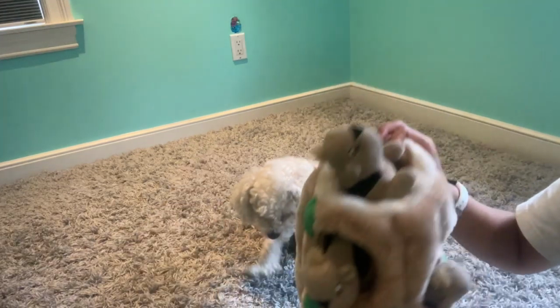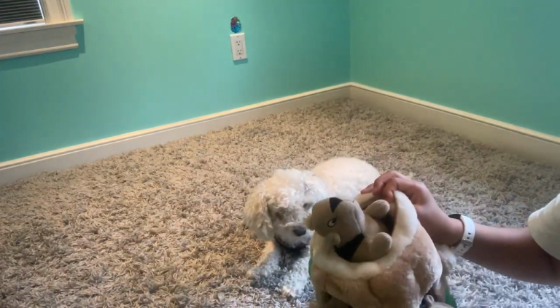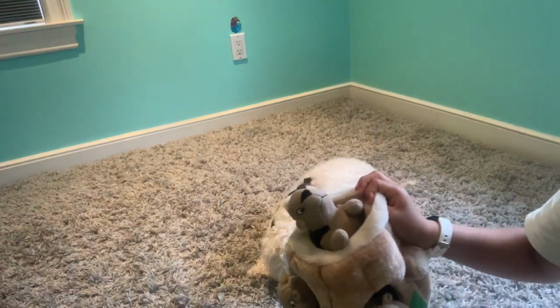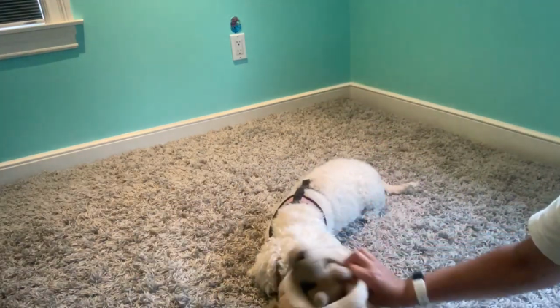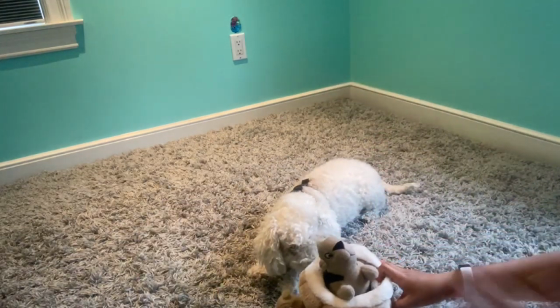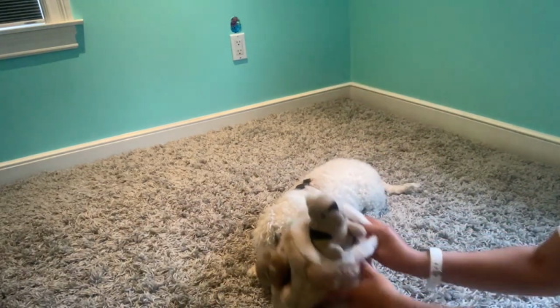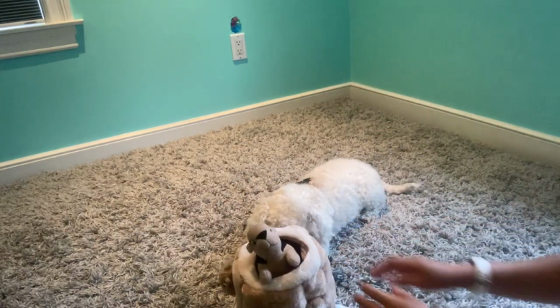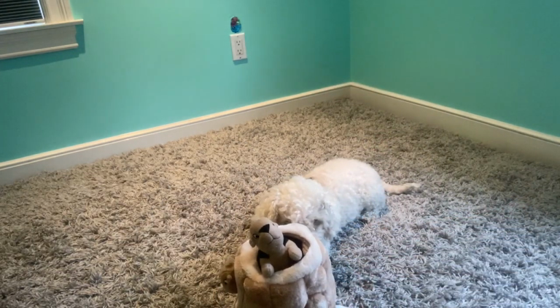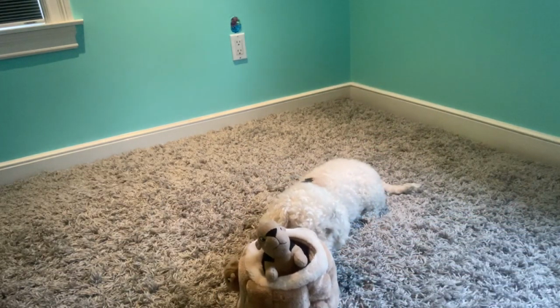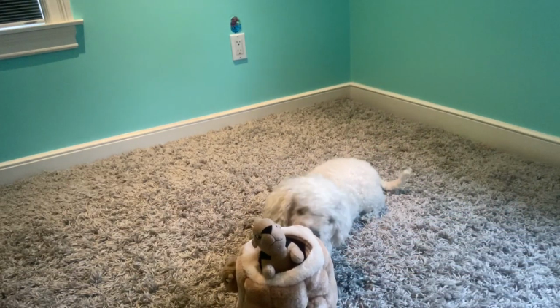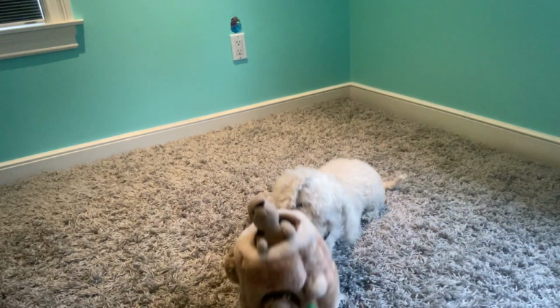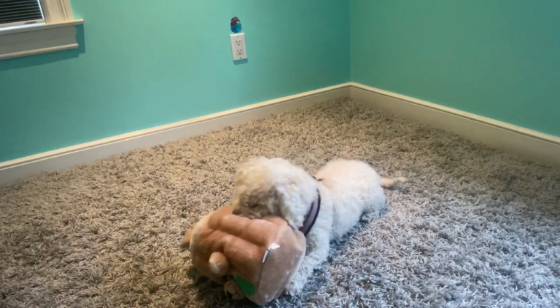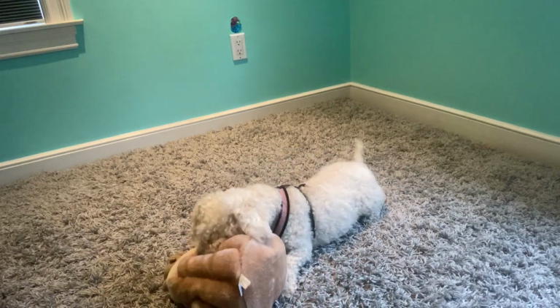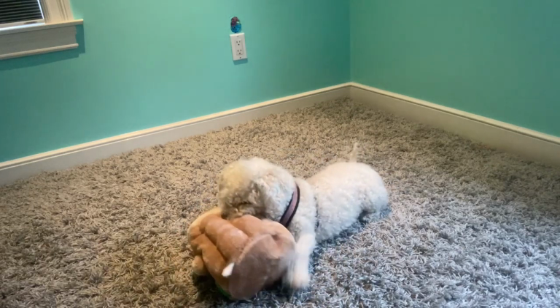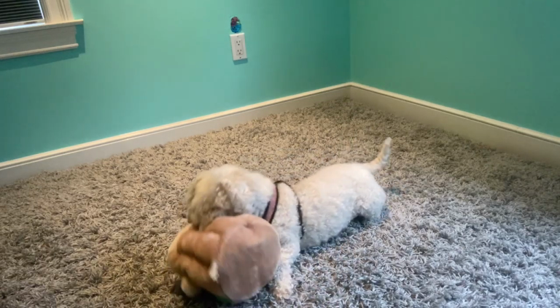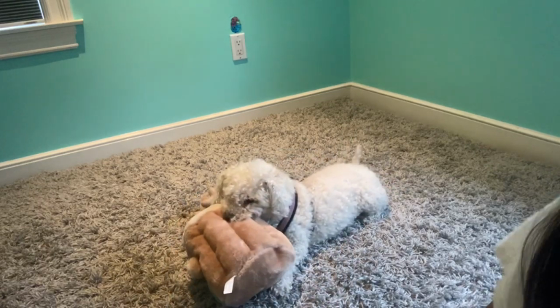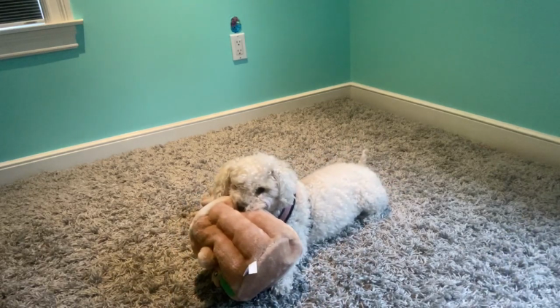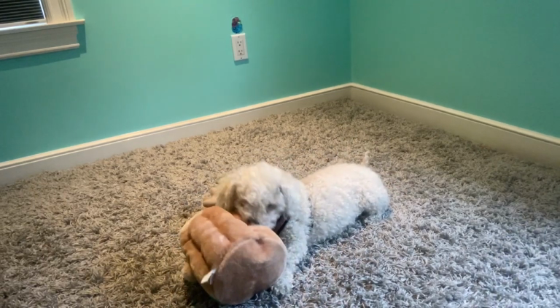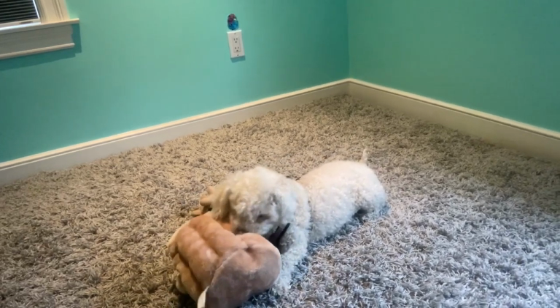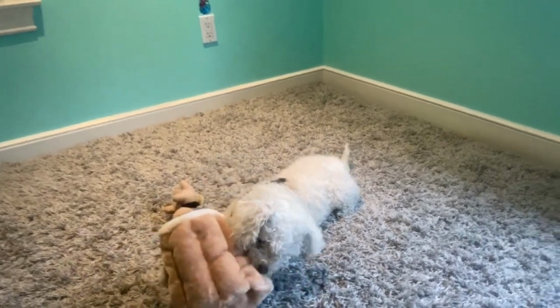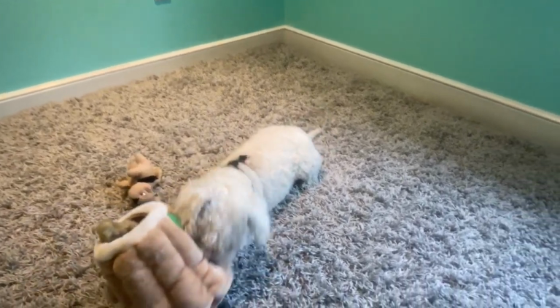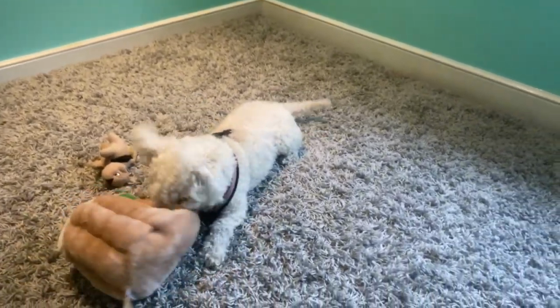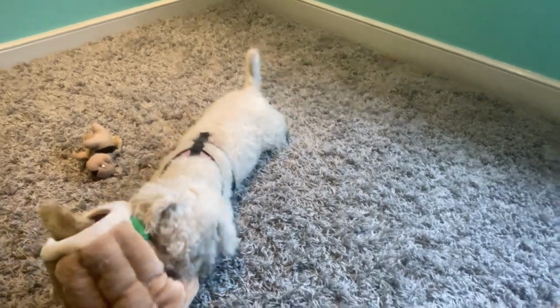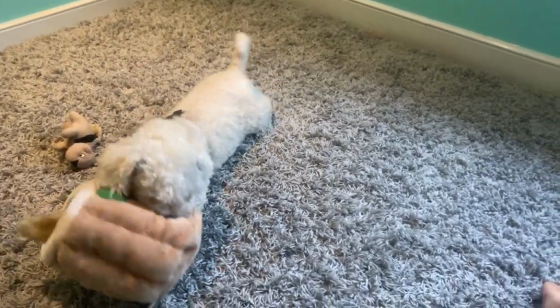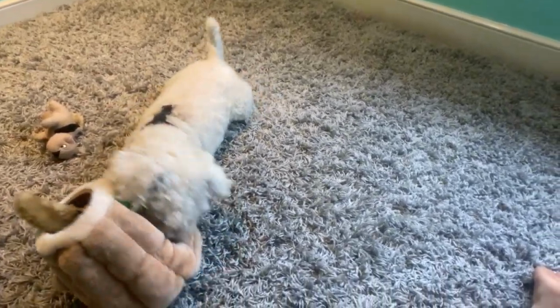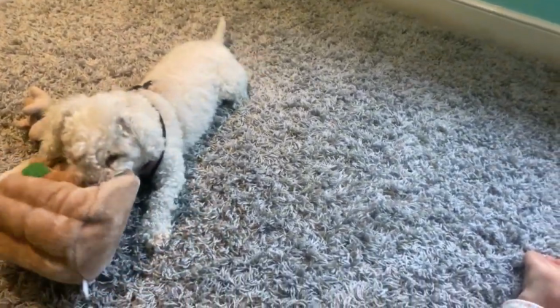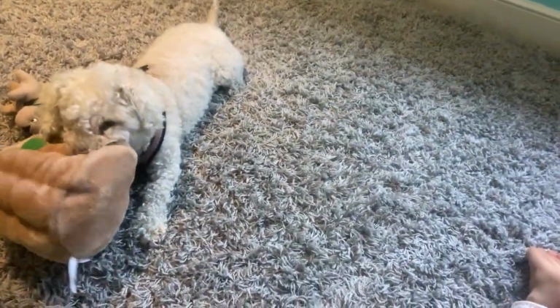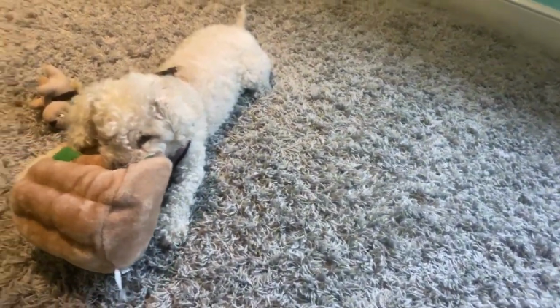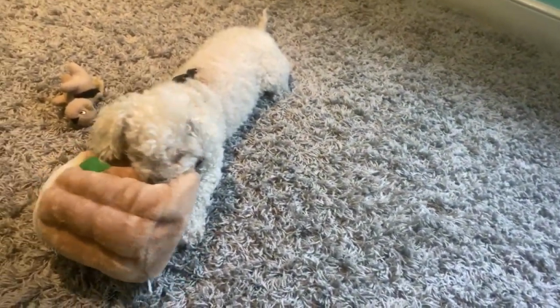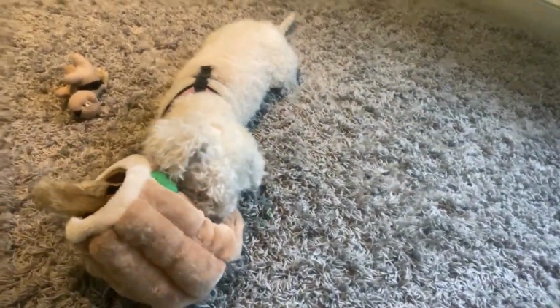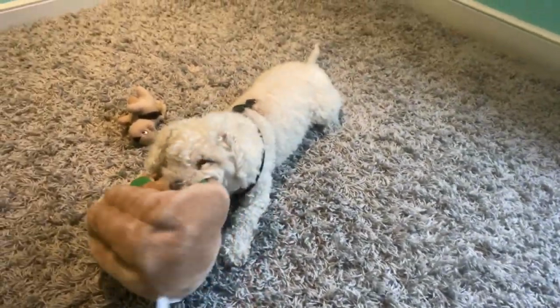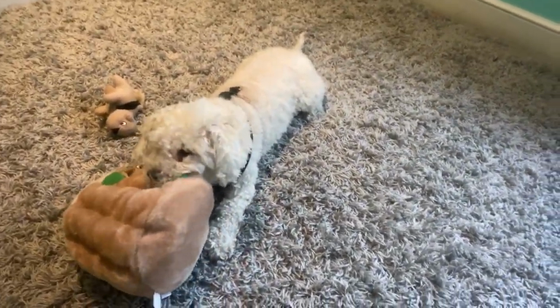And so now your dog will play, trying to rip out the squirrels and stuff like that.